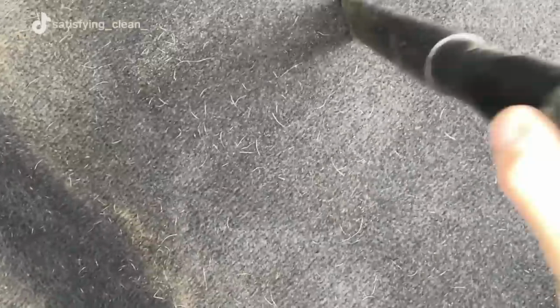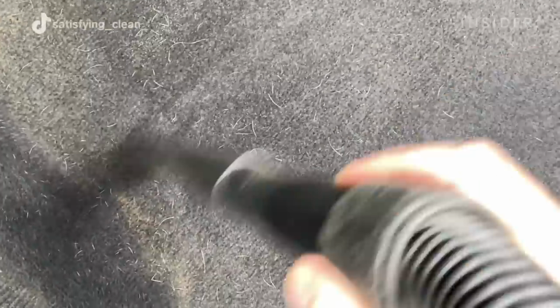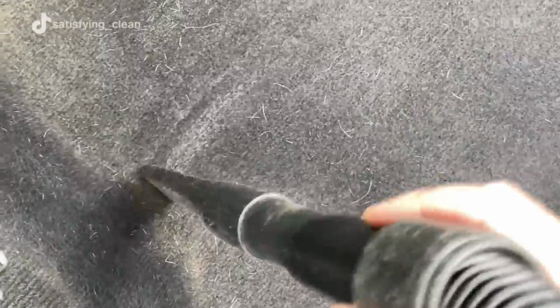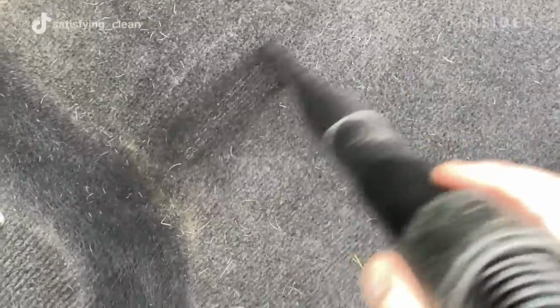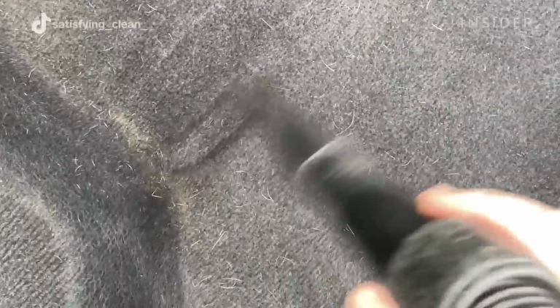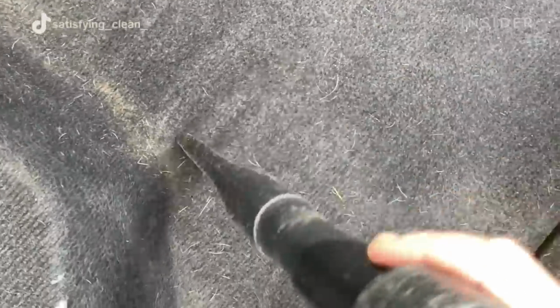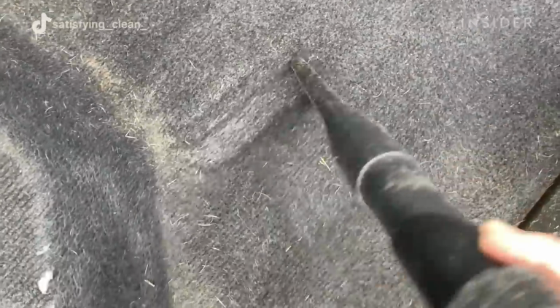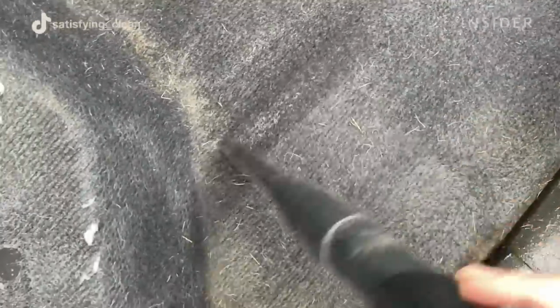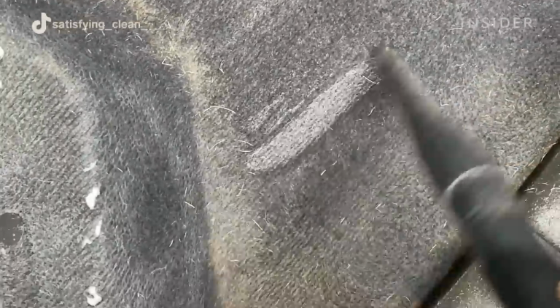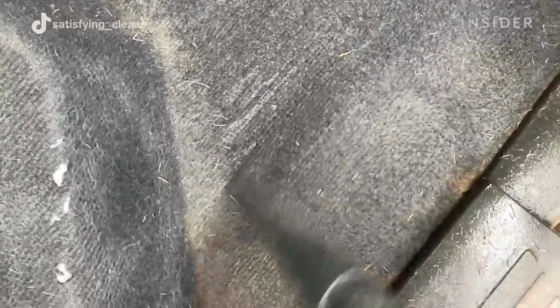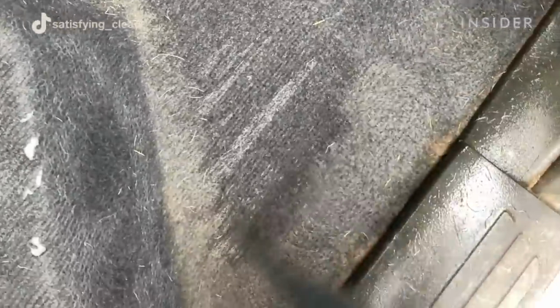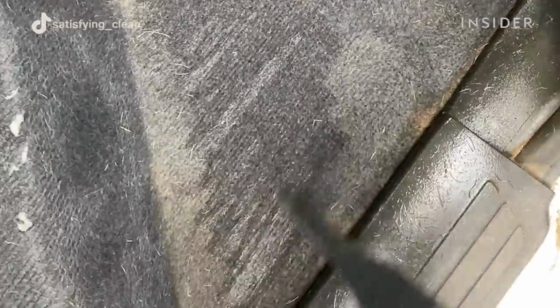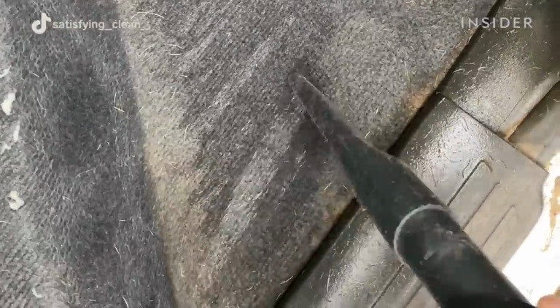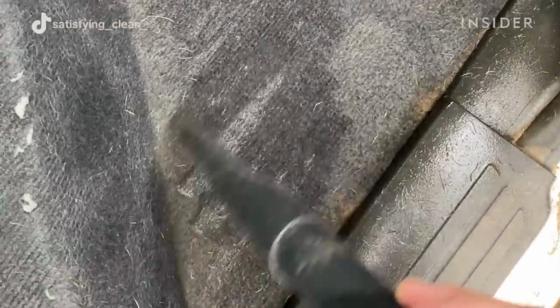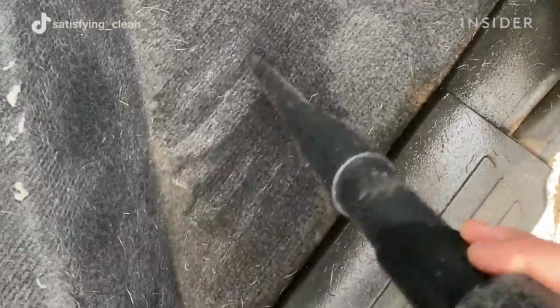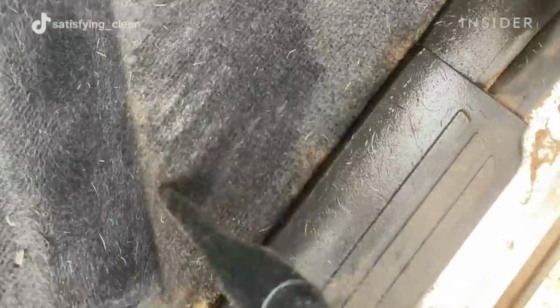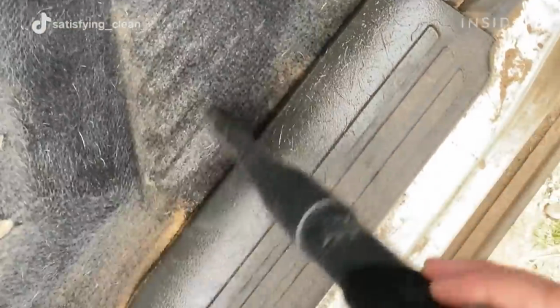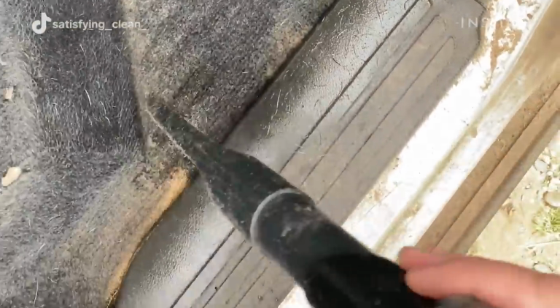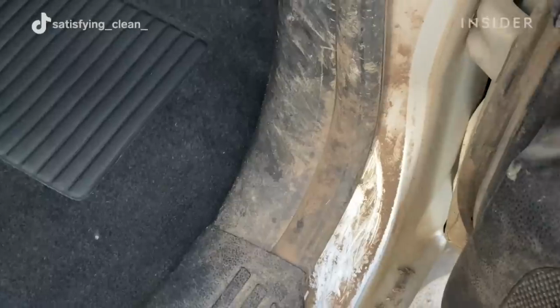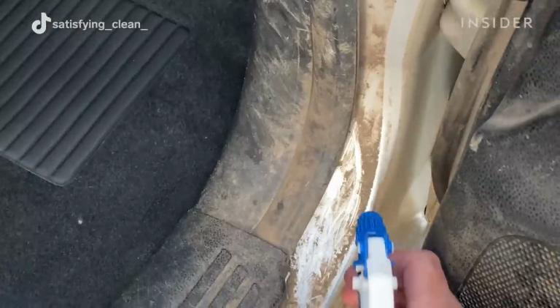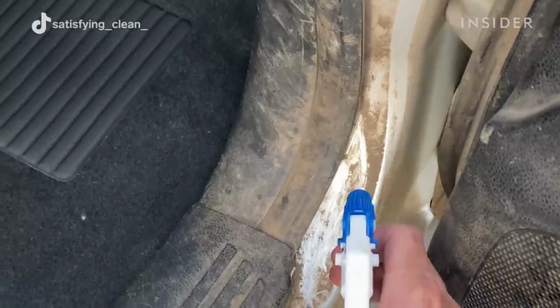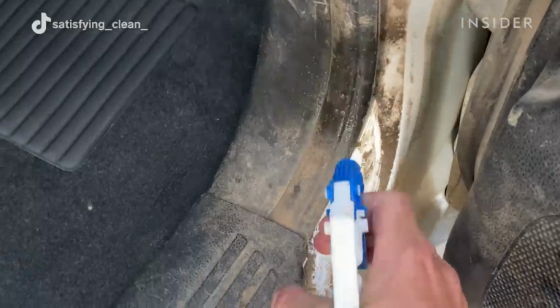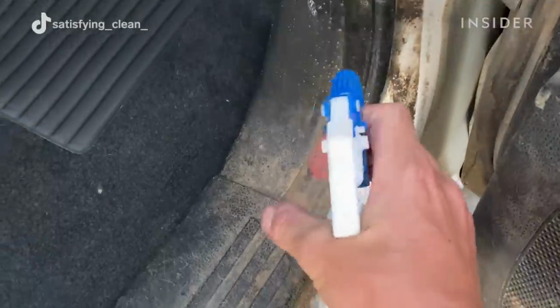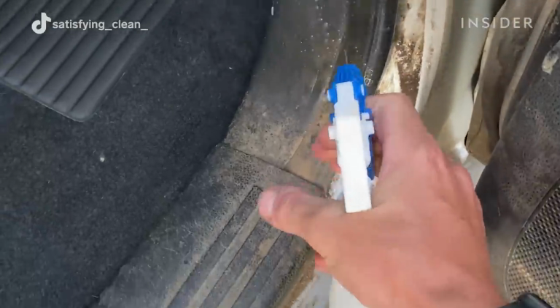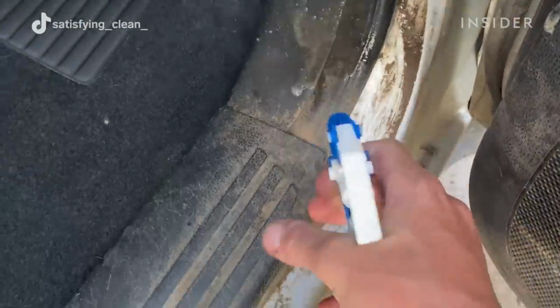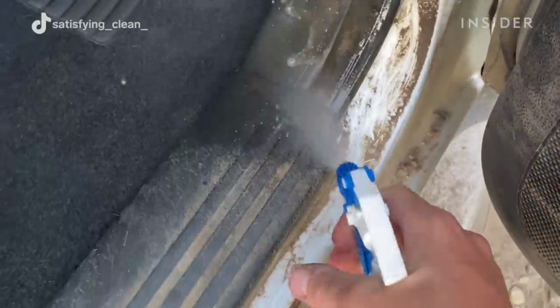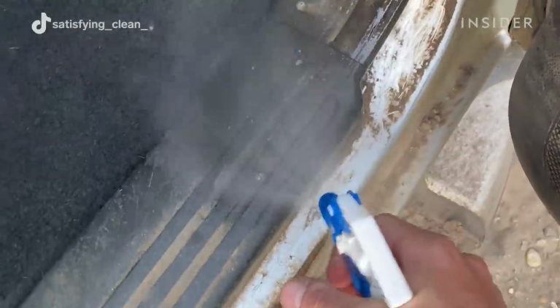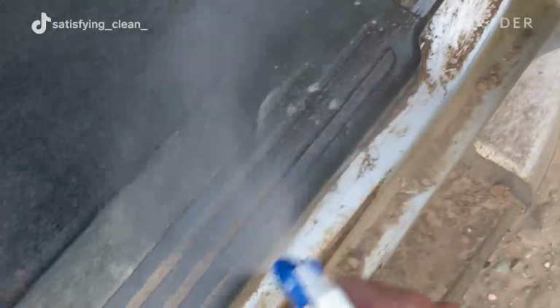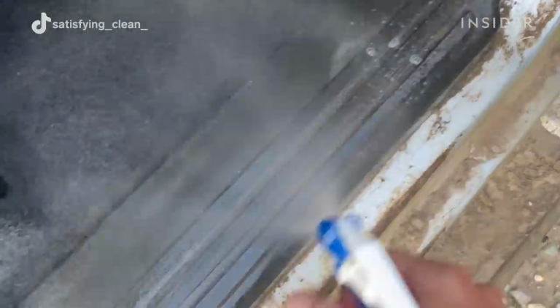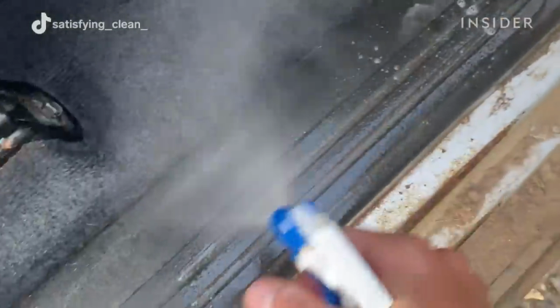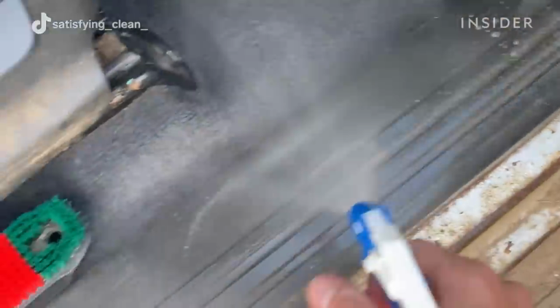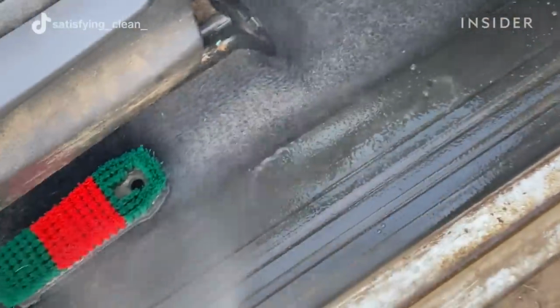To finish cleaning the floors, the remainder of the dirt is vacuumed up. This process is repeated throughout the vehicle on different surfaces.